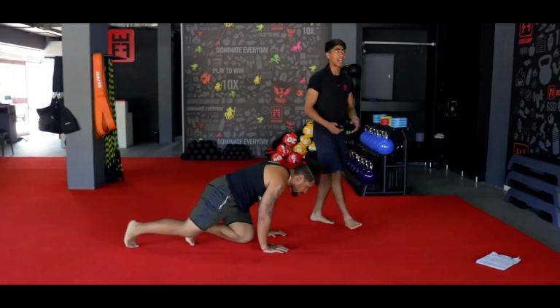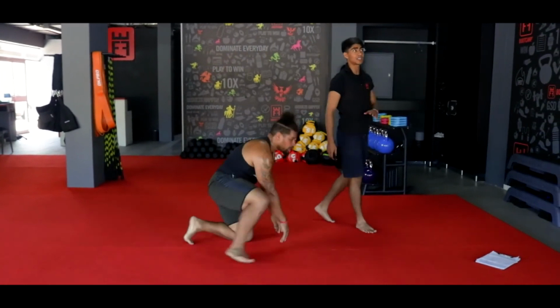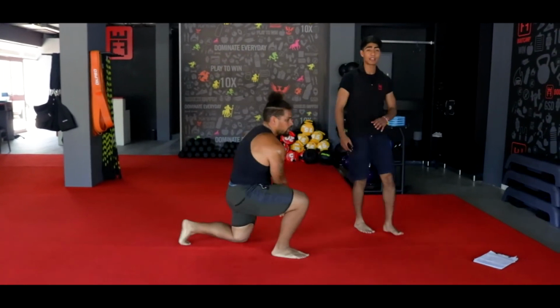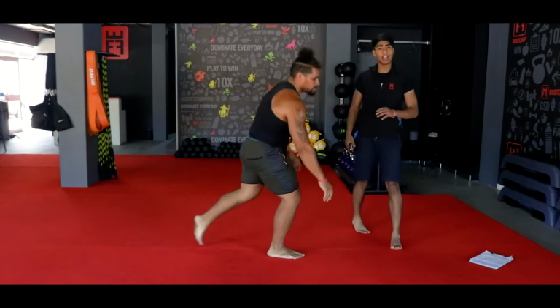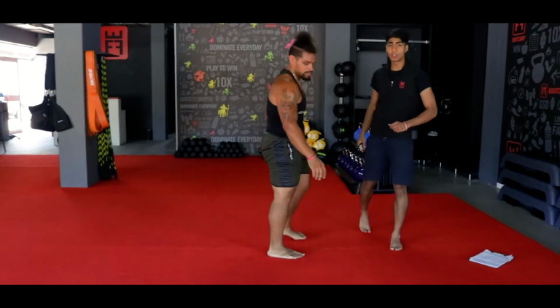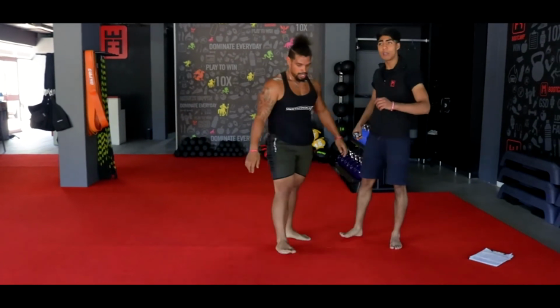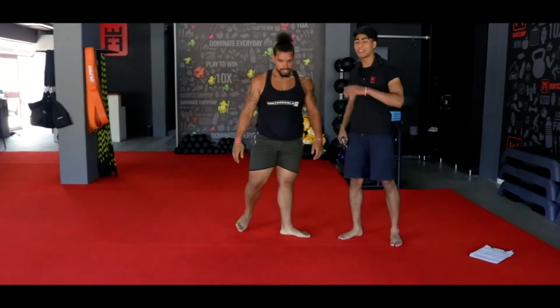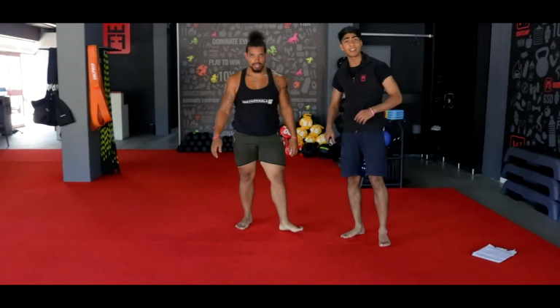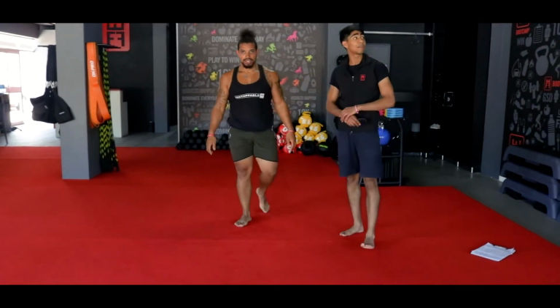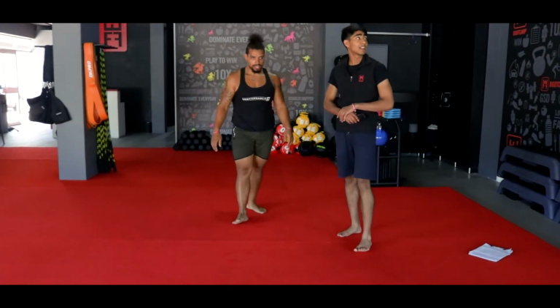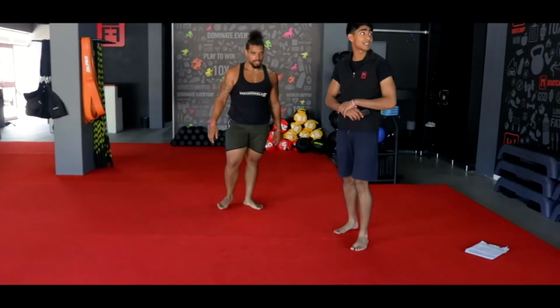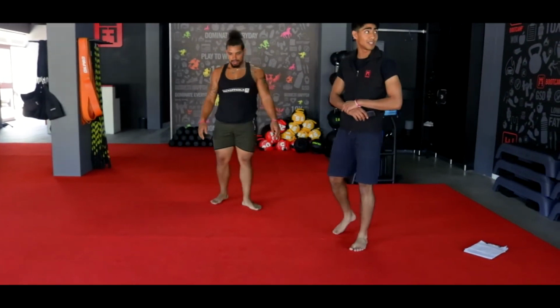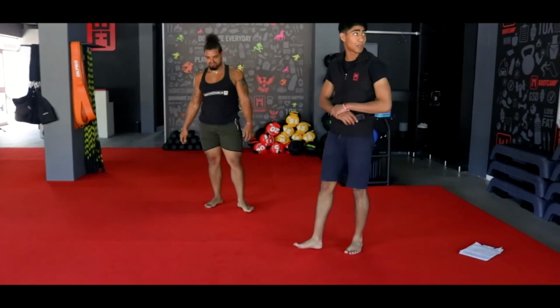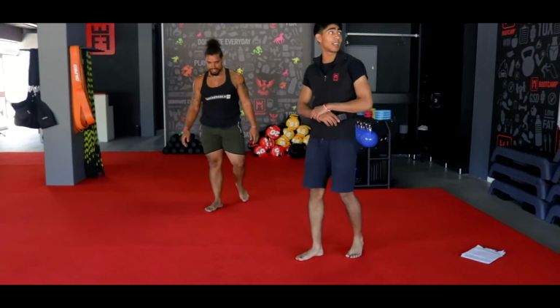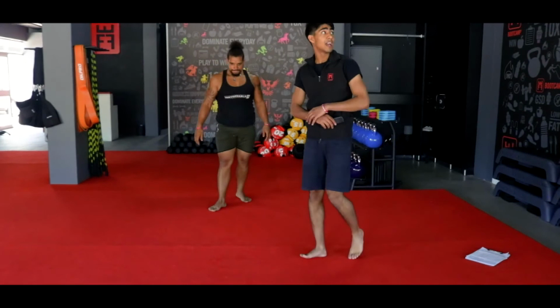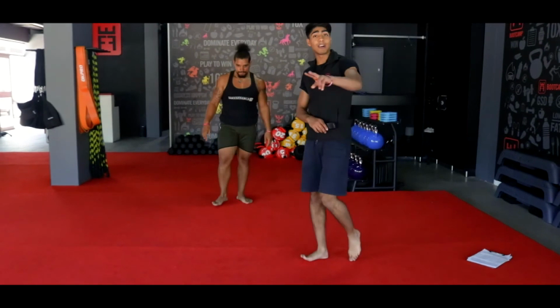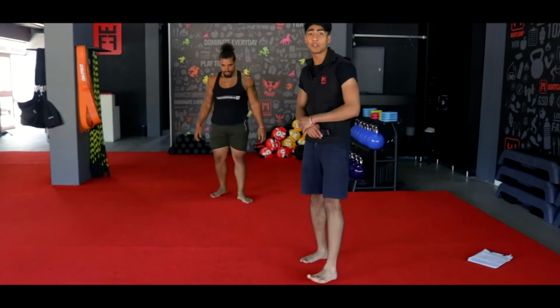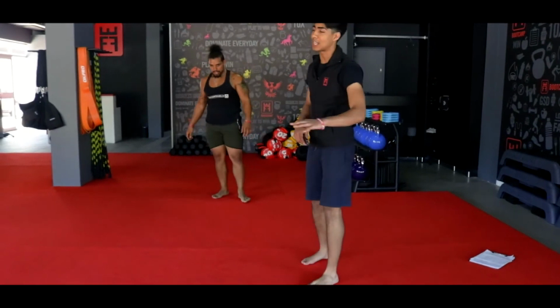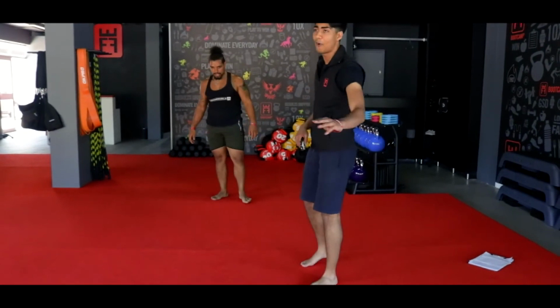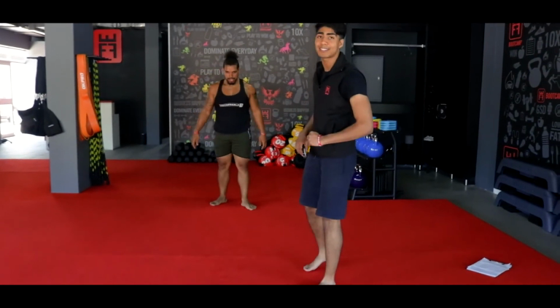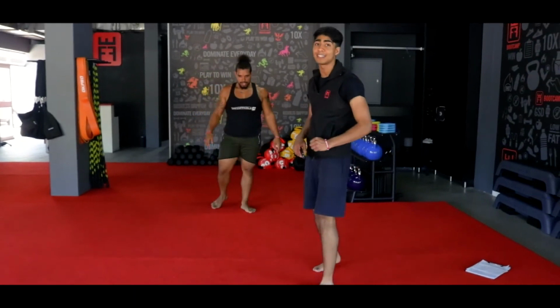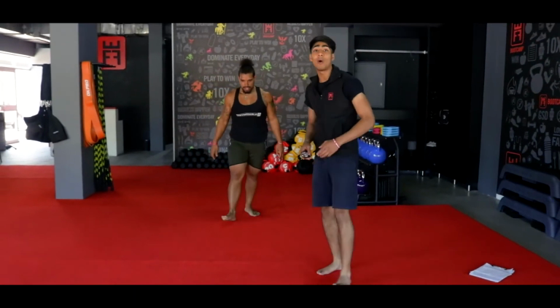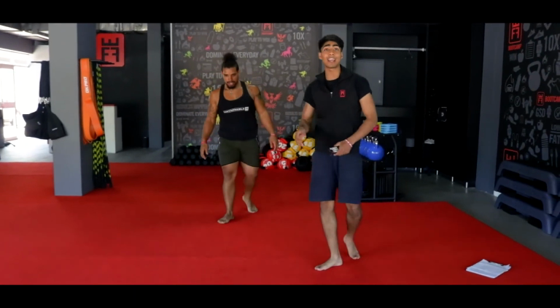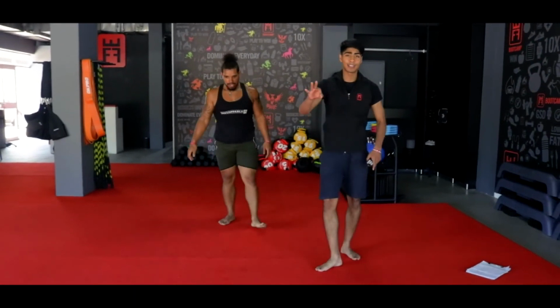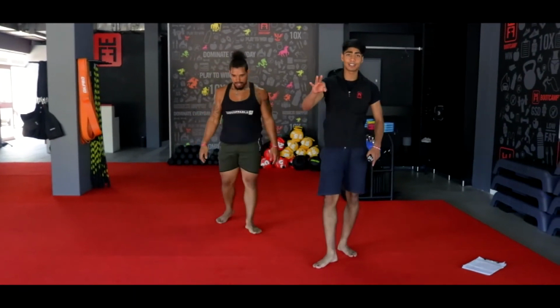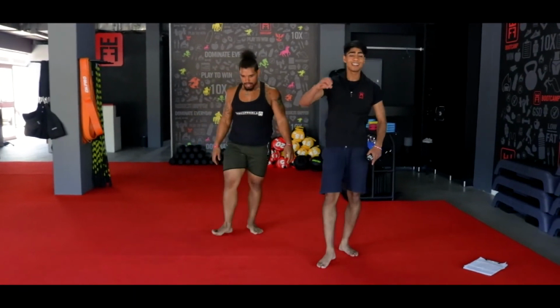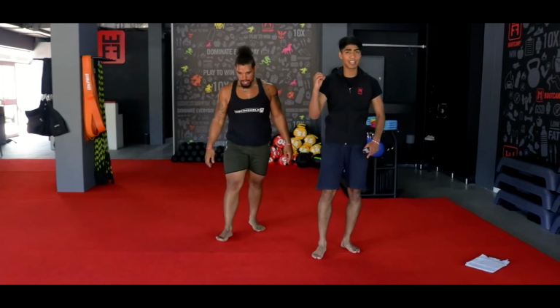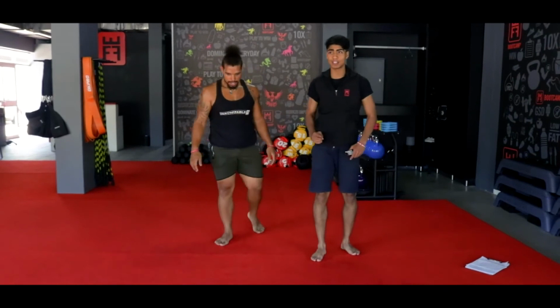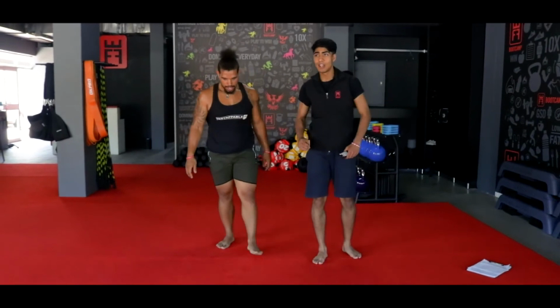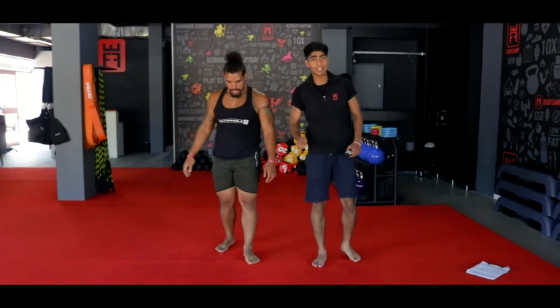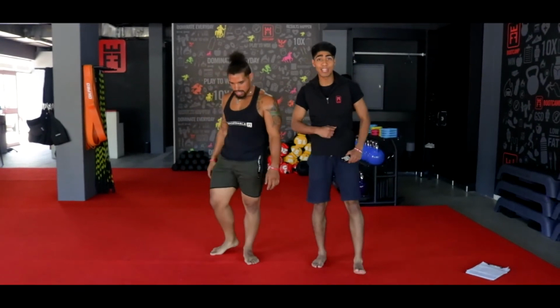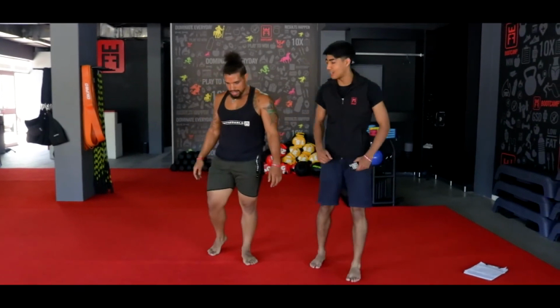Relax, catch your breath — grab your water, wipe your face, drink it up. Get your rest, ladies and gents. We're going to get it in — round number 2, same 4 exercises, once again 30 seconds on, 0 seconds off. This time we're going to kill it. Coach, you ready?